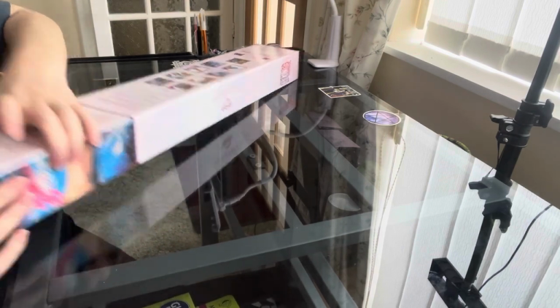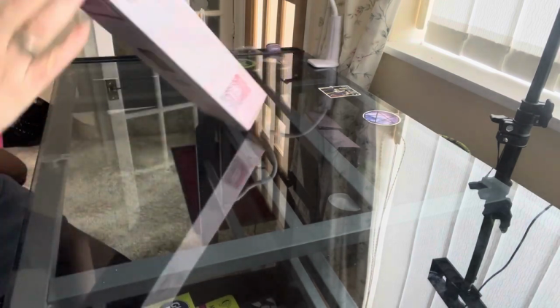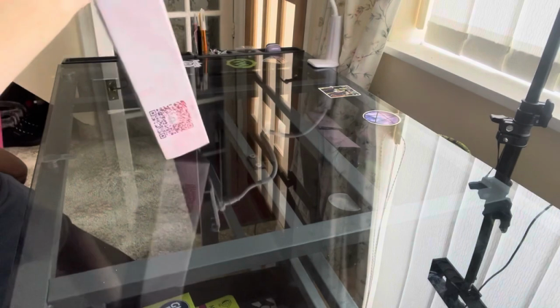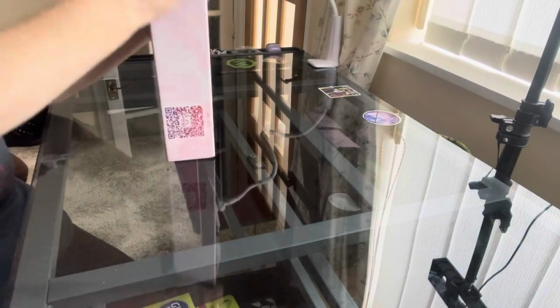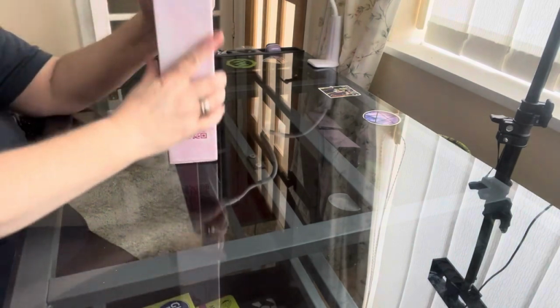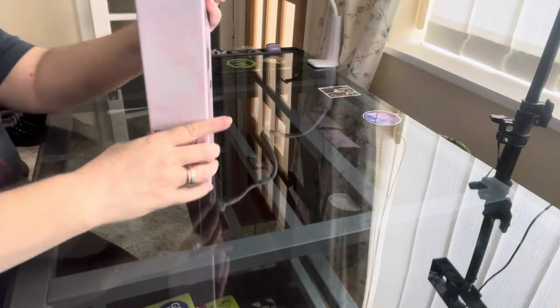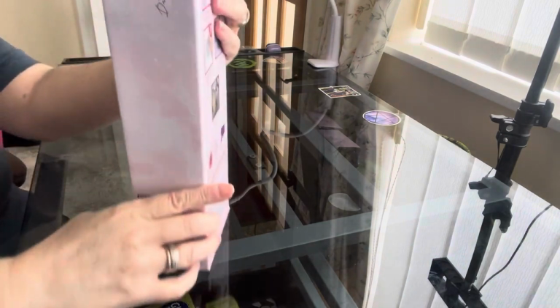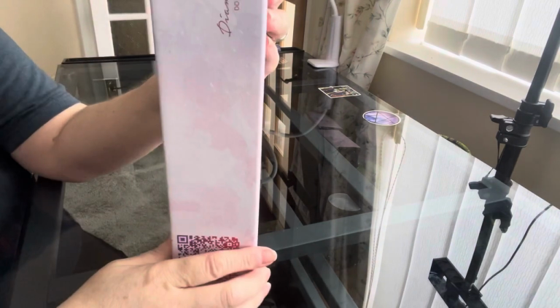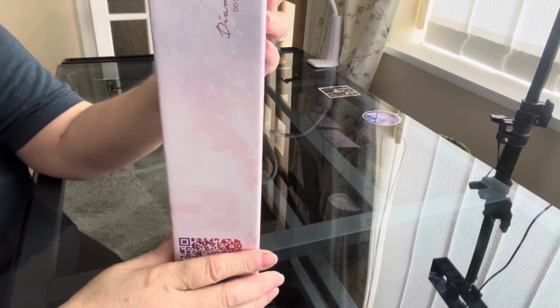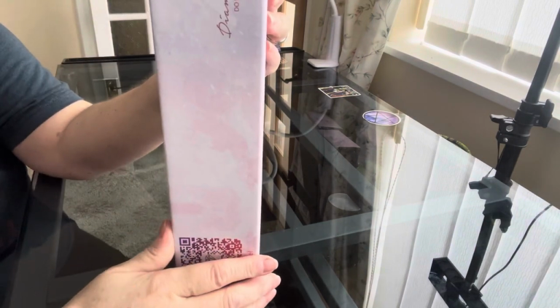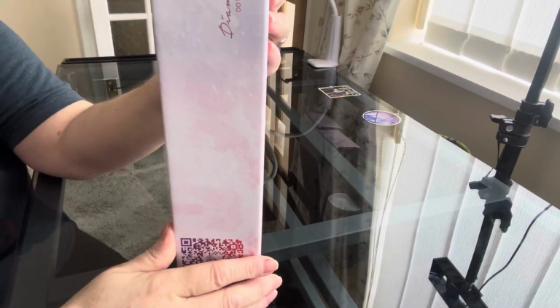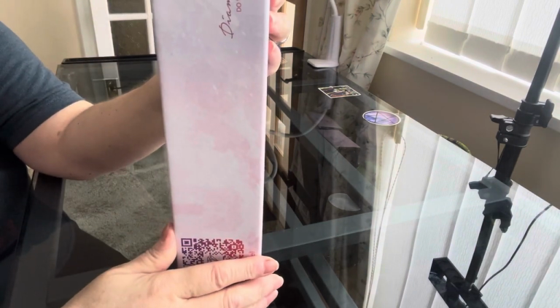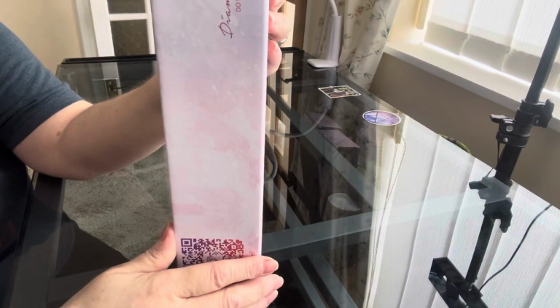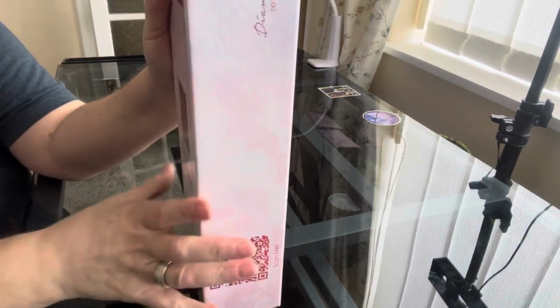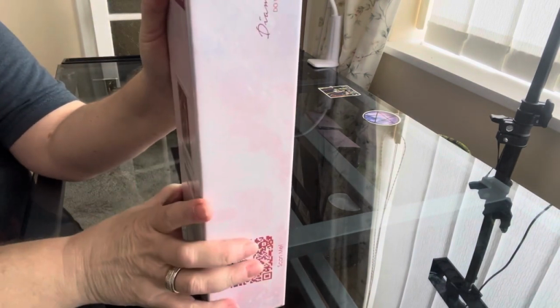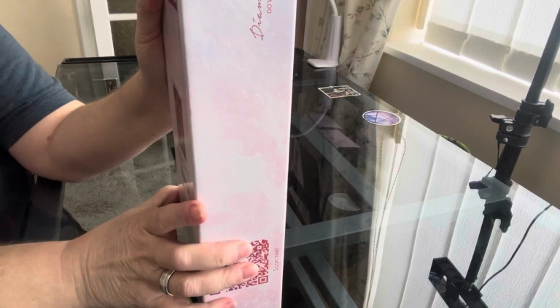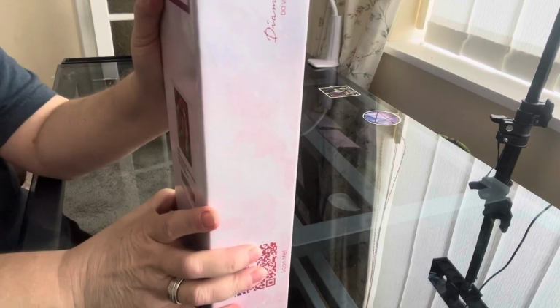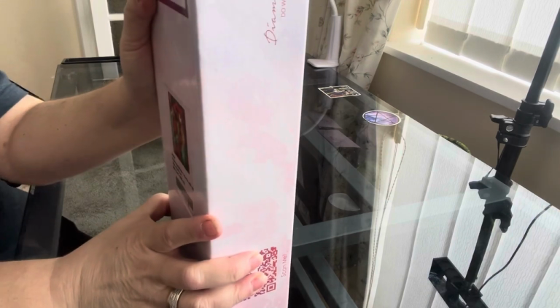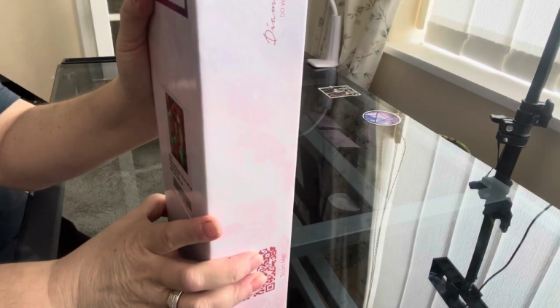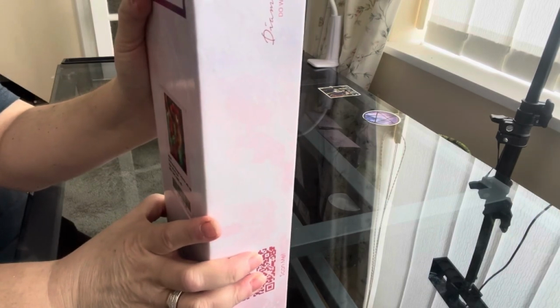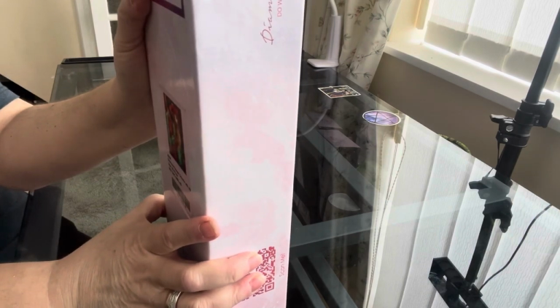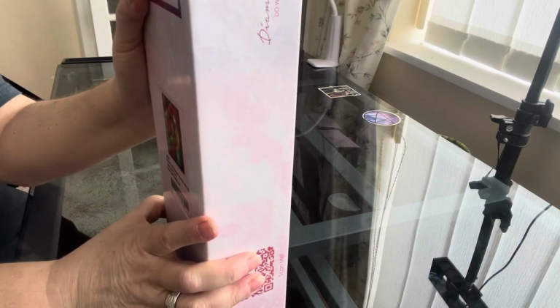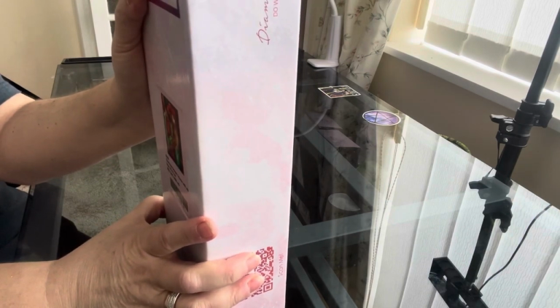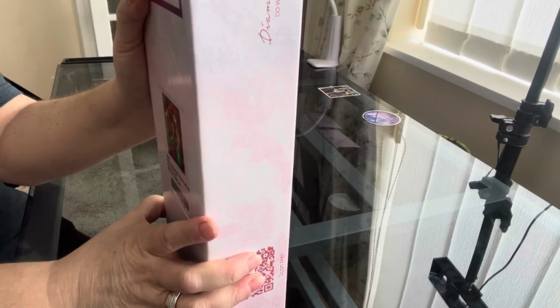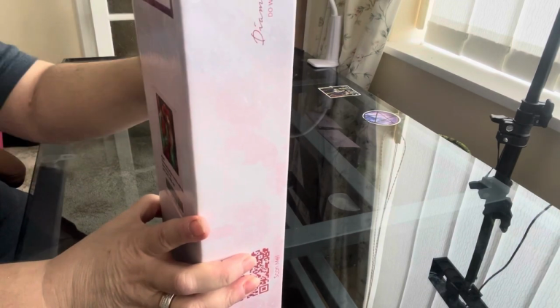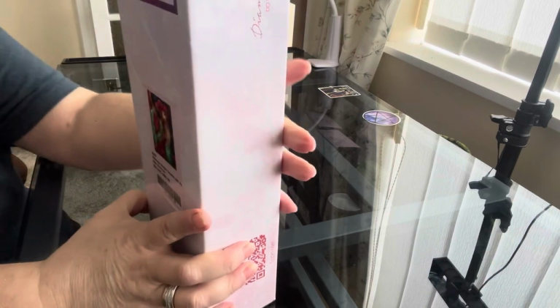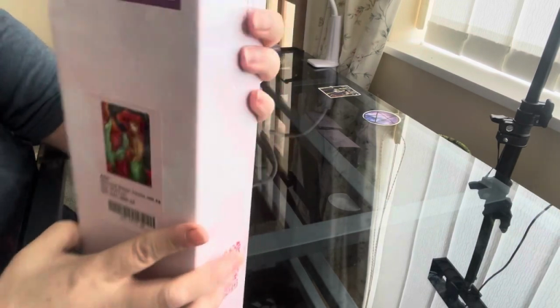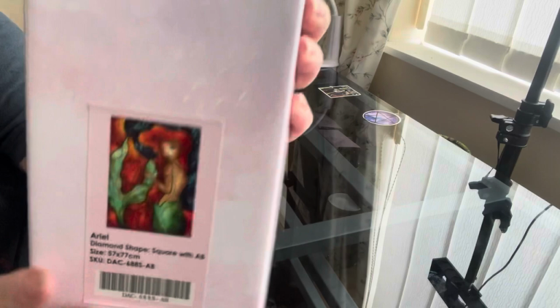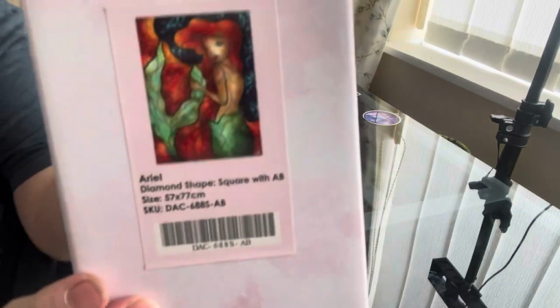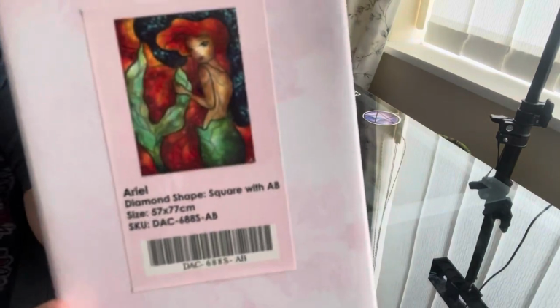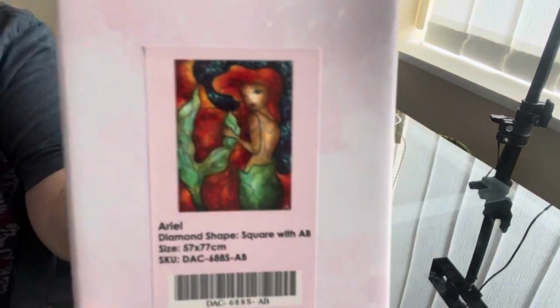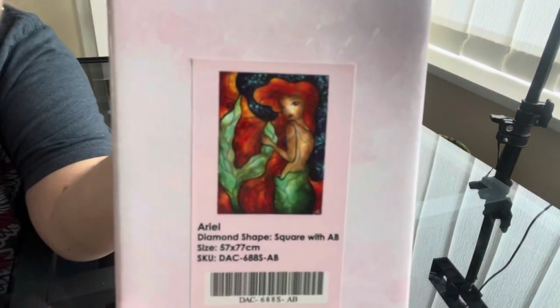So this one is Ariel — square with B drills, 57 centimetres by 77 centimetres, and she's 35 pounds plus postage.